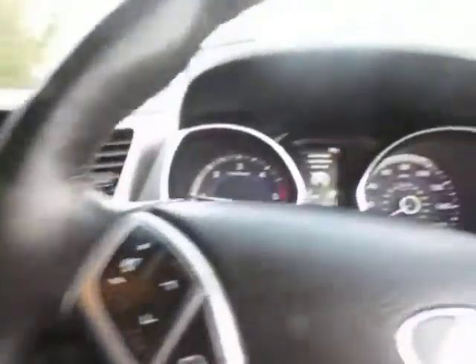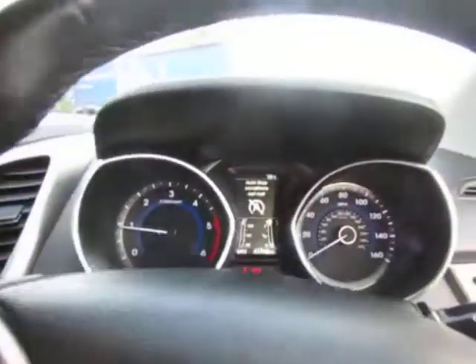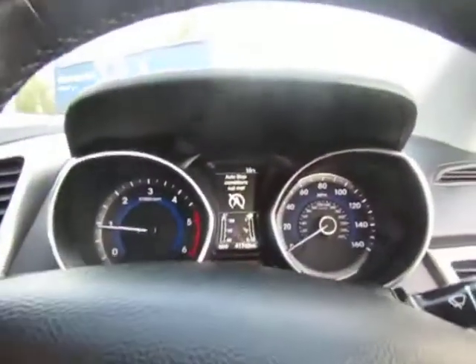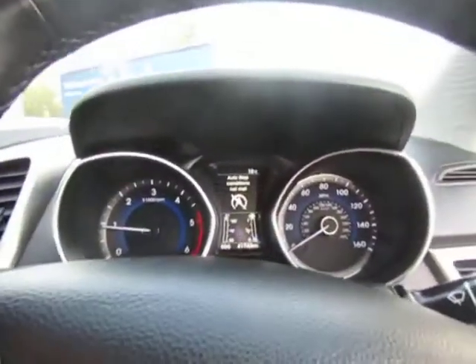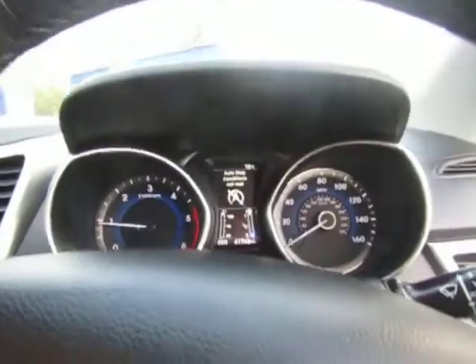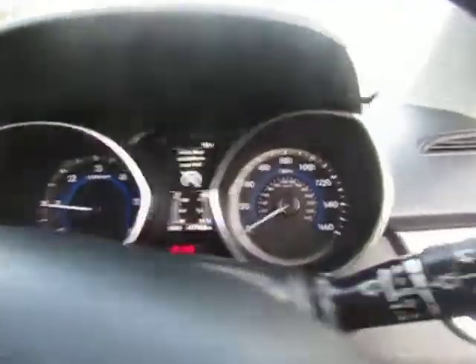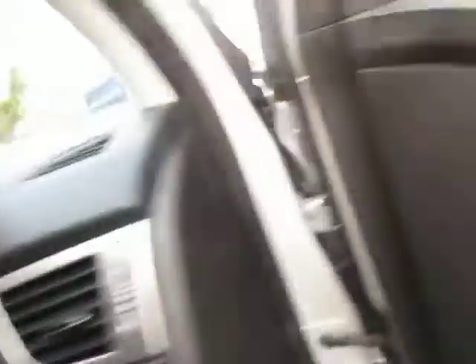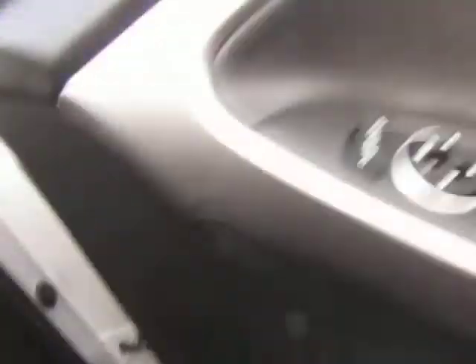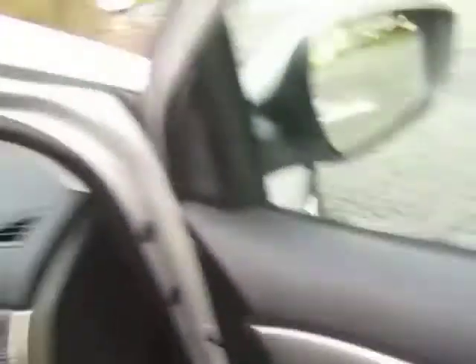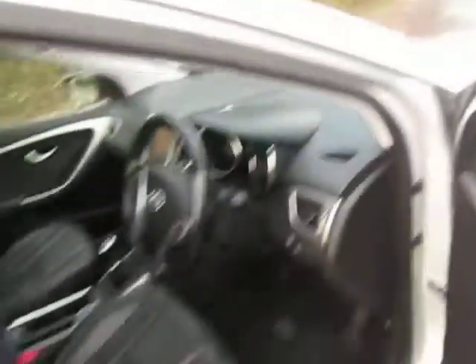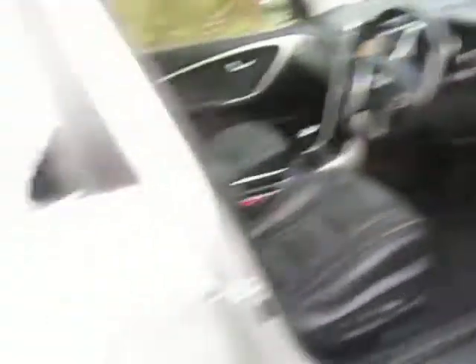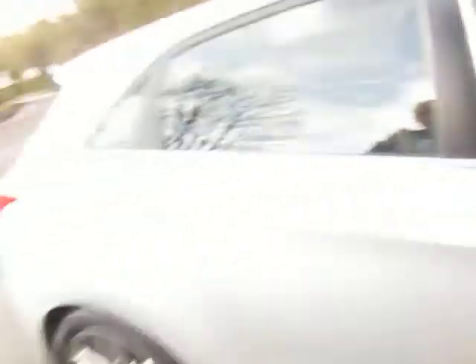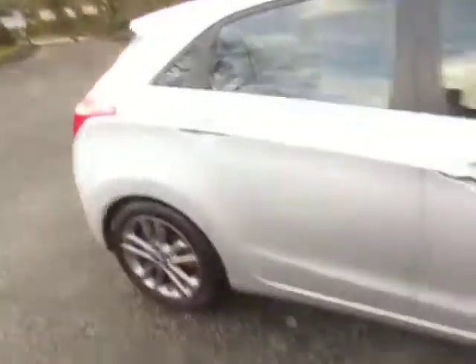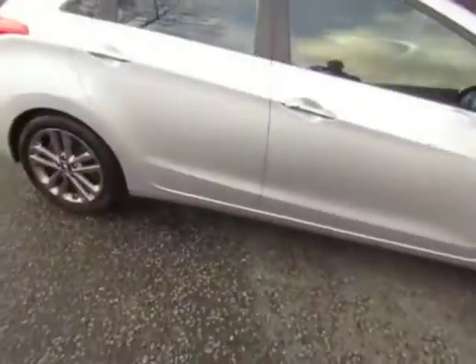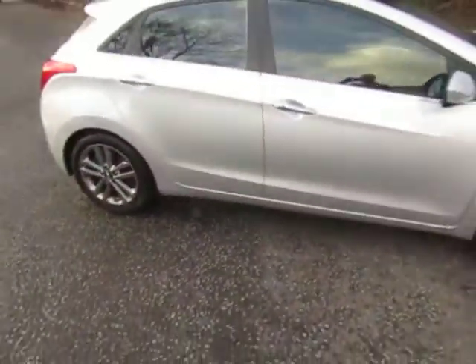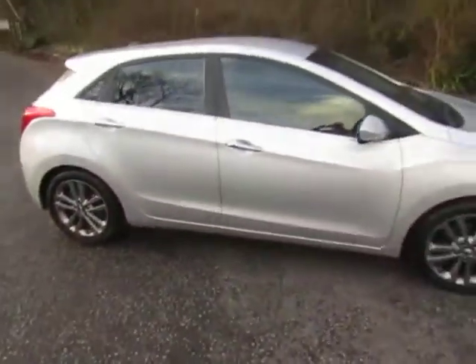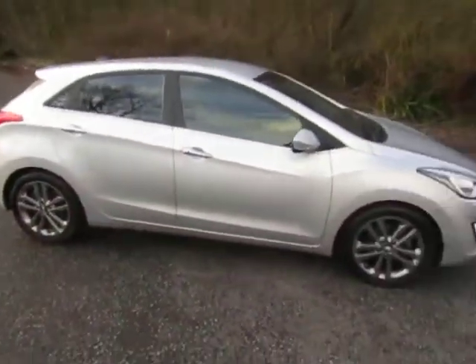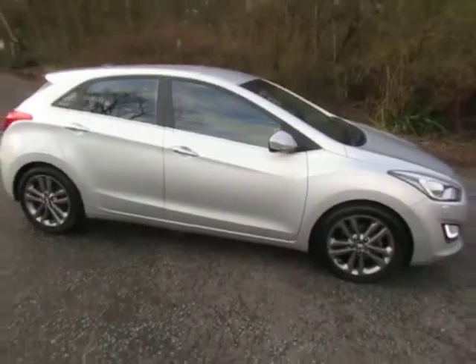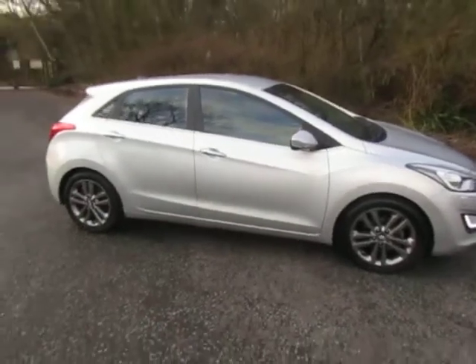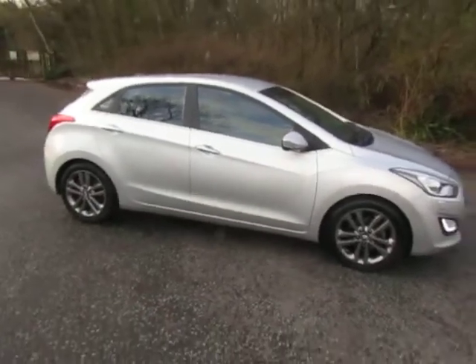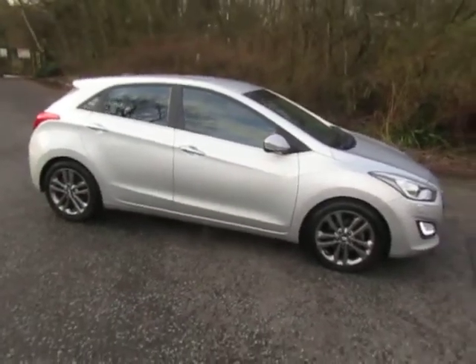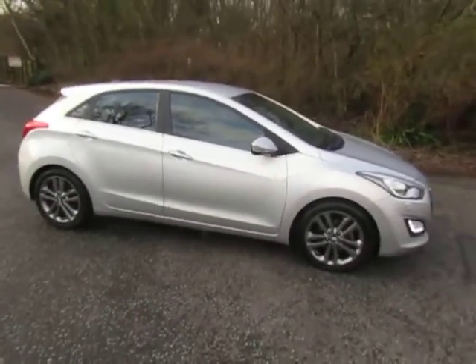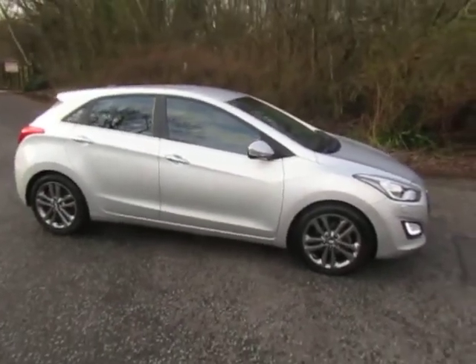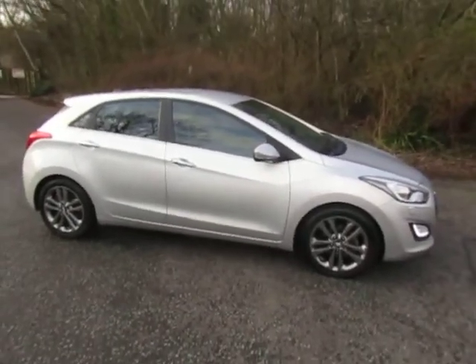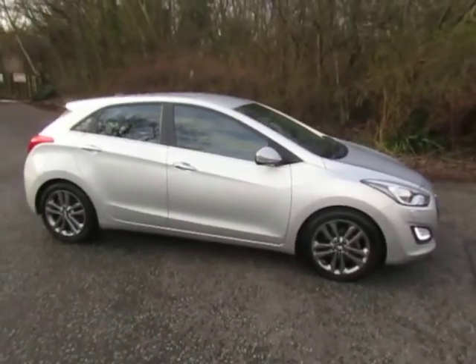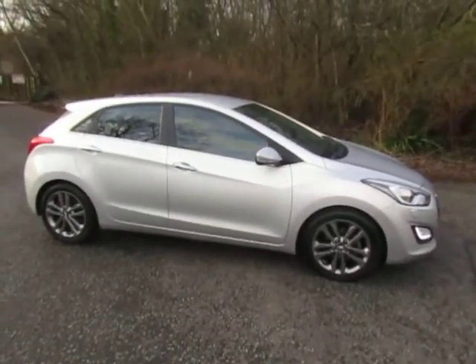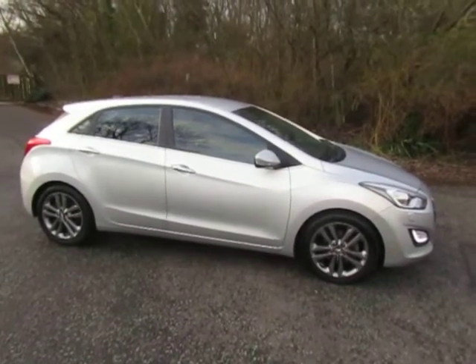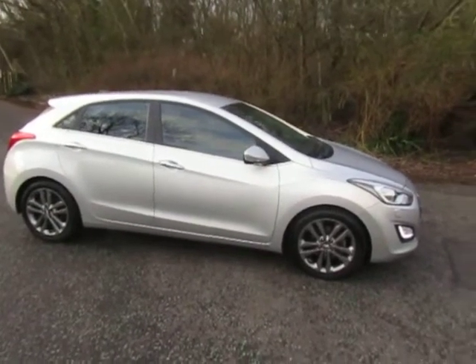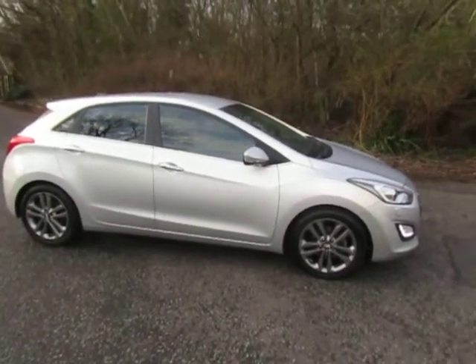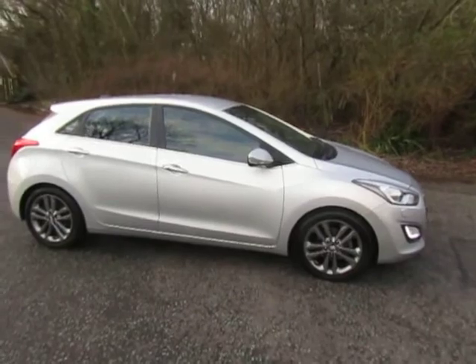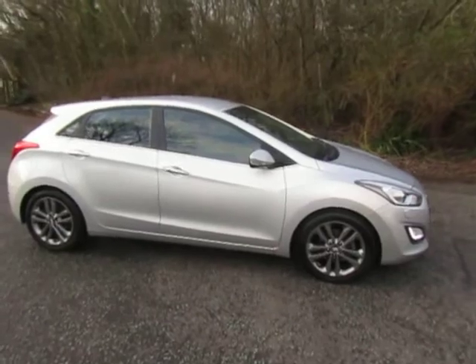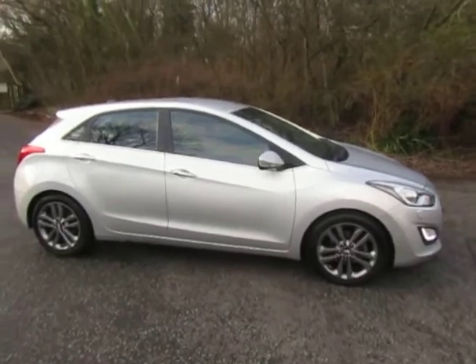Just under 42,000 miles recorded — a very nice vehicle. For more information or to arrange a test drive, give me a call. Mark, 01952 299 822. Thanks for watching.